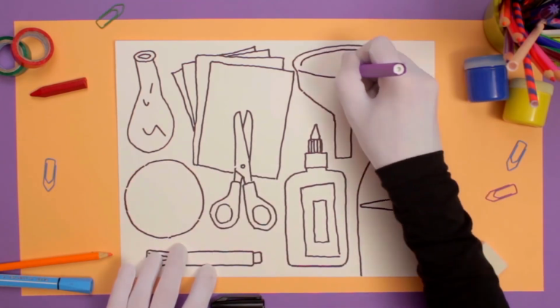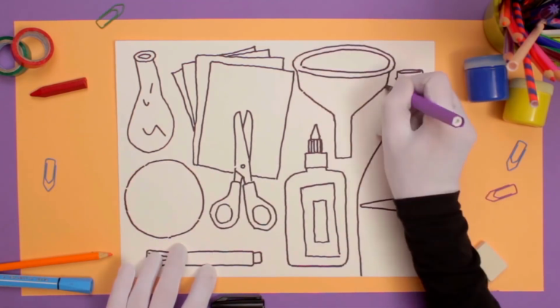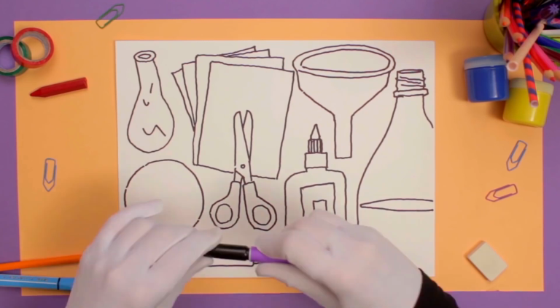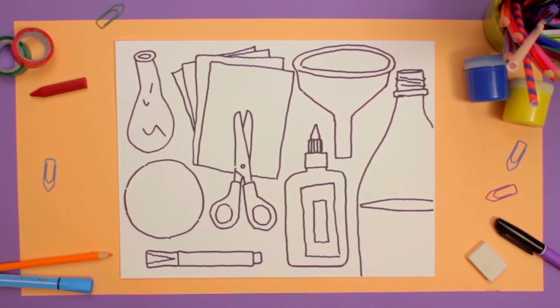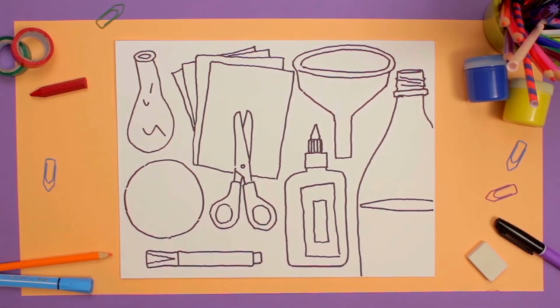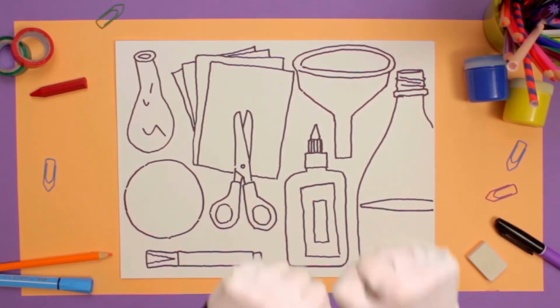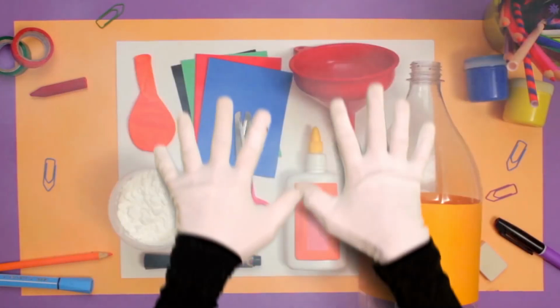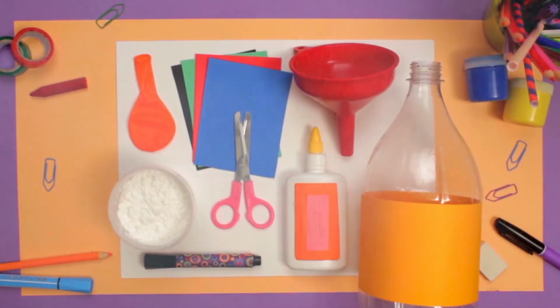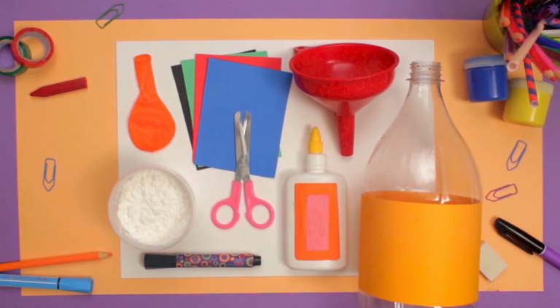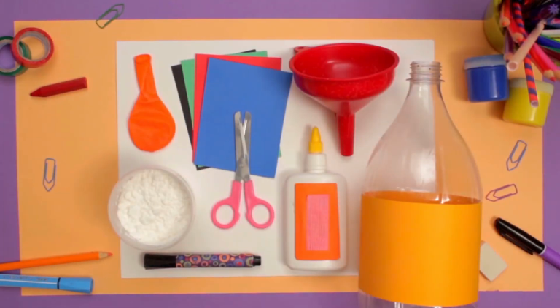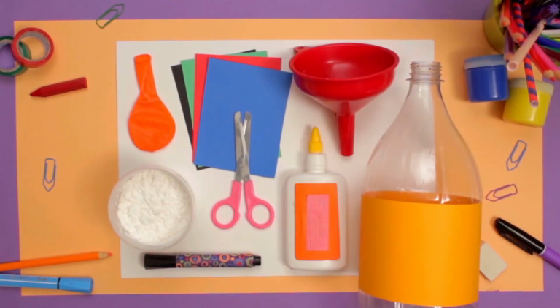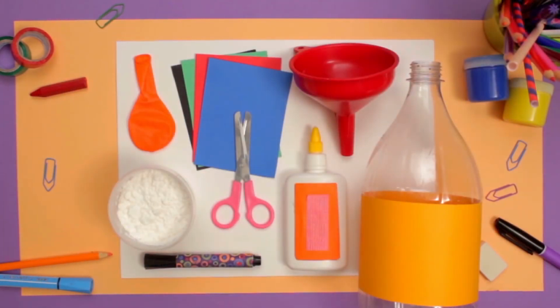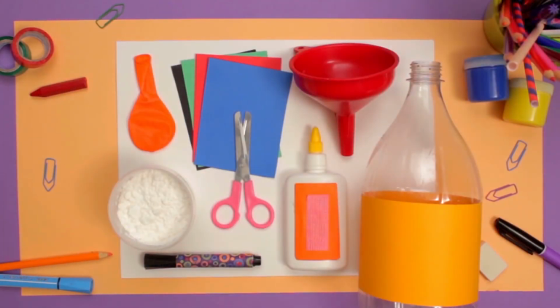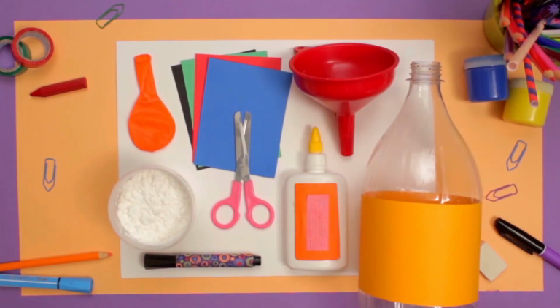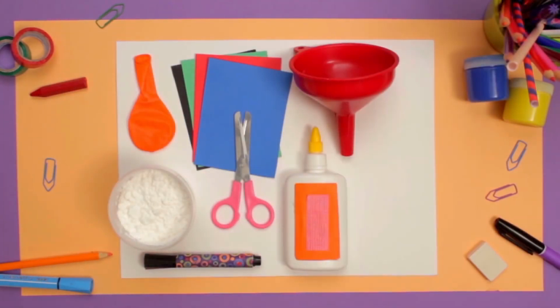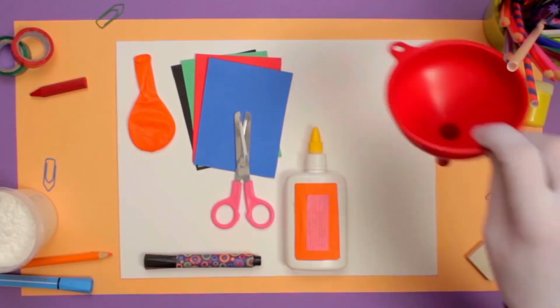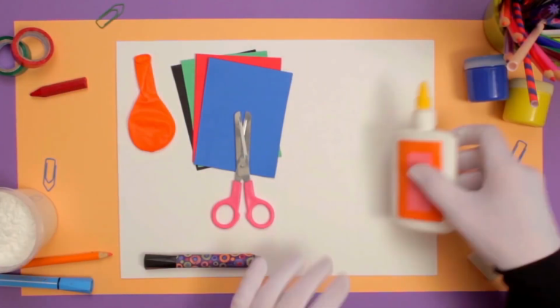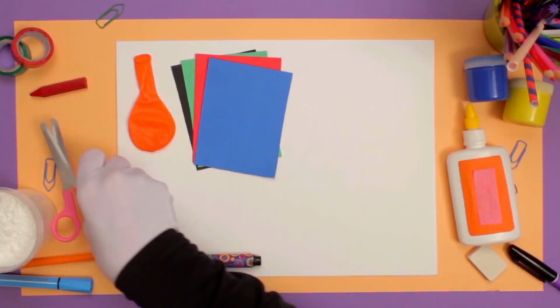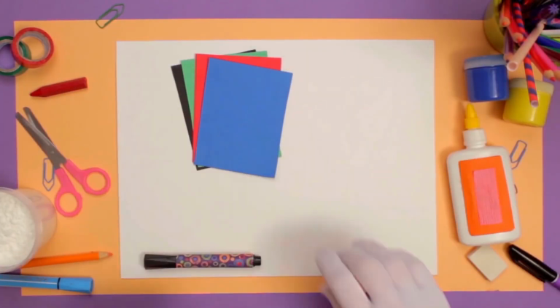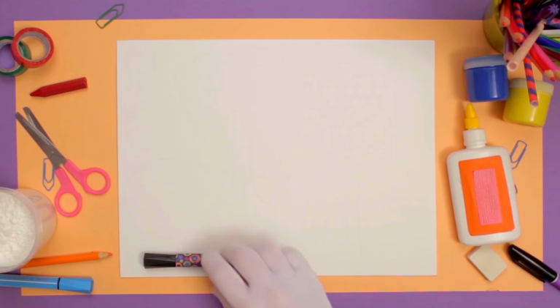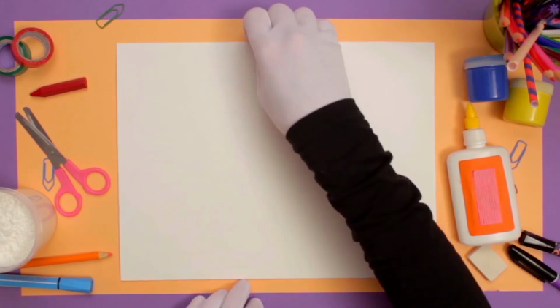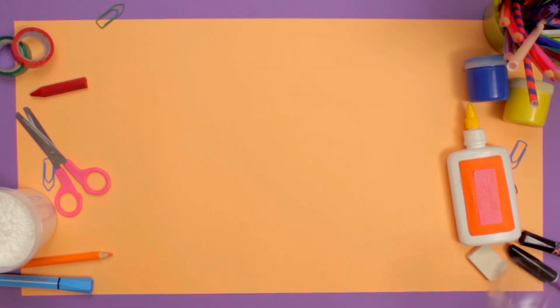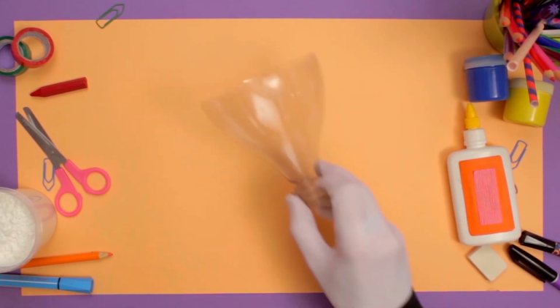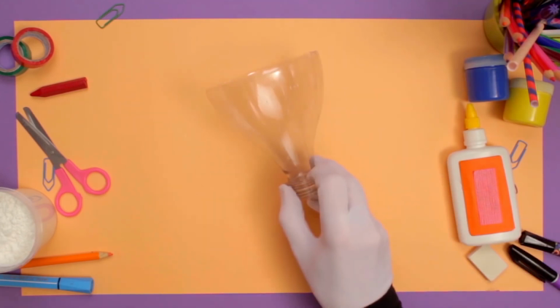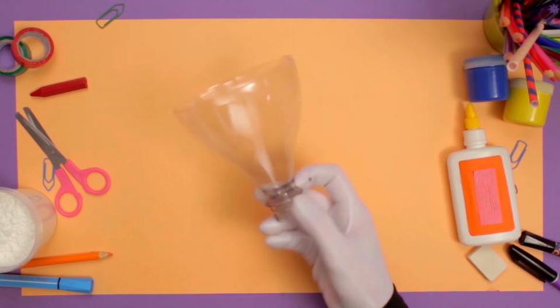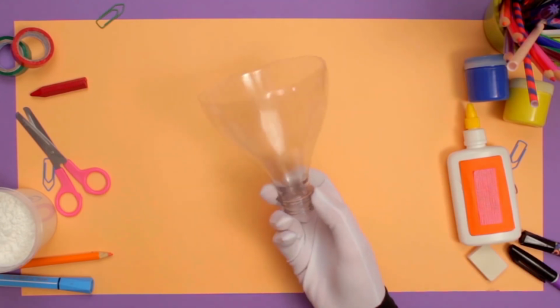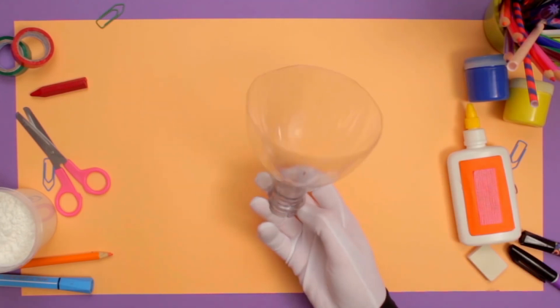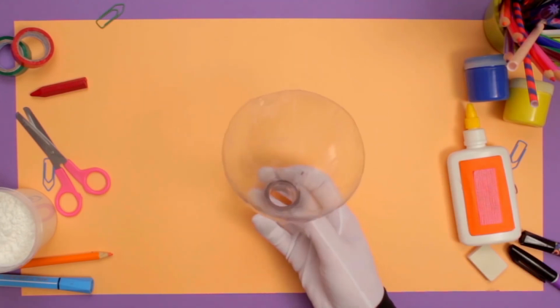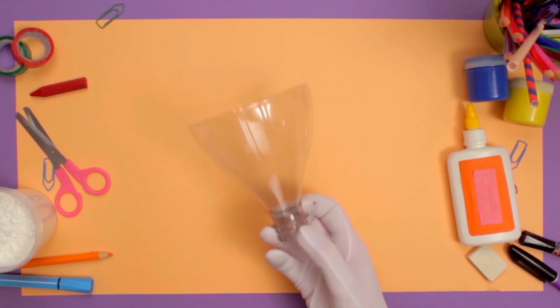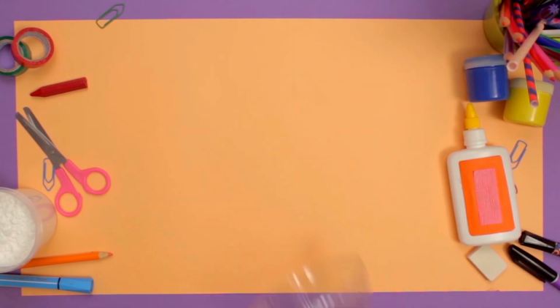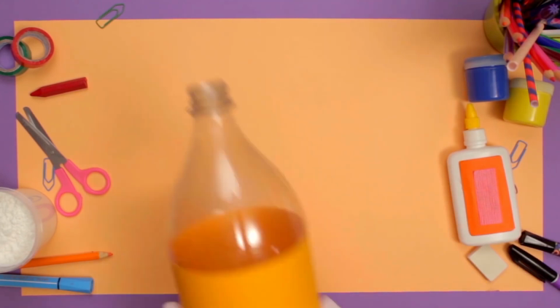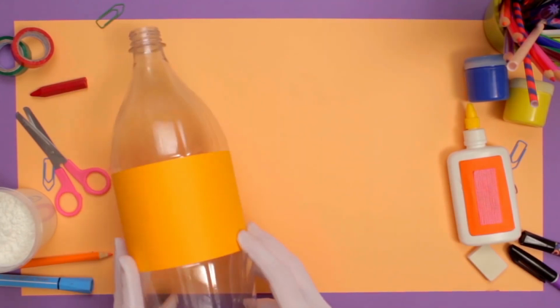All right! If you don't have the funnel, ask a grown-up to cut the top of a plastic bottle to make one. Let's get busy!